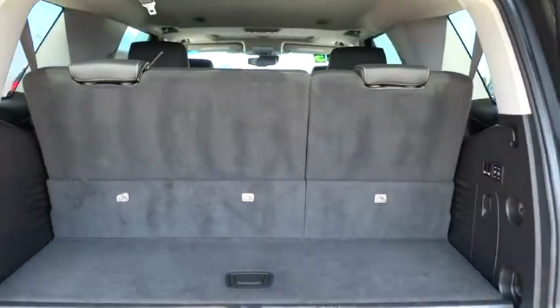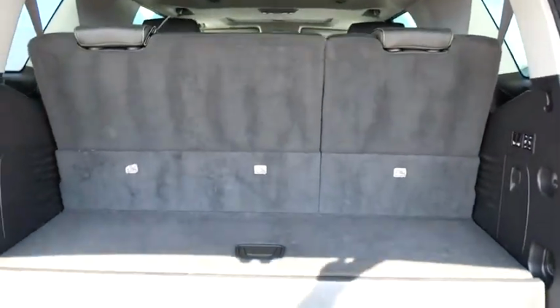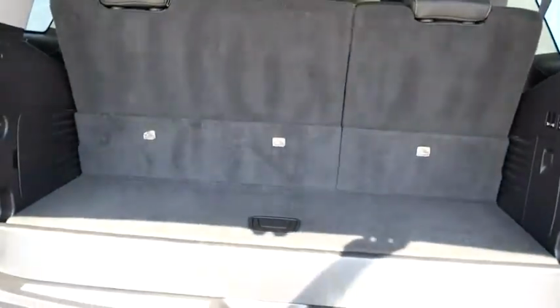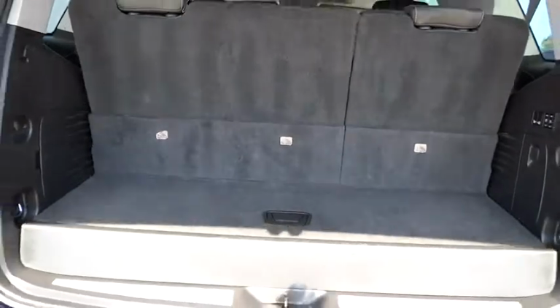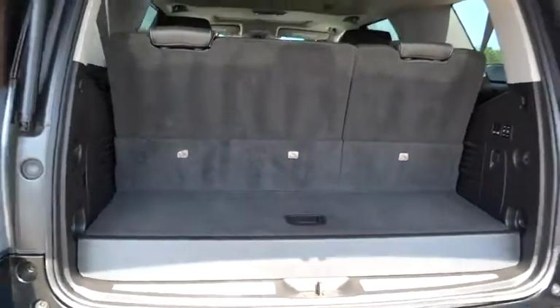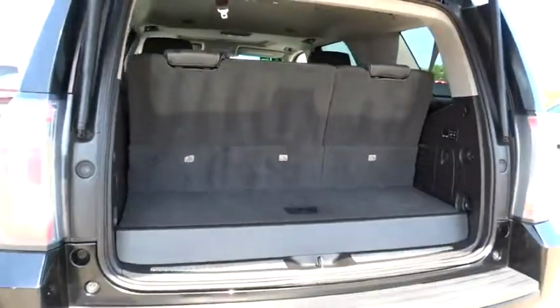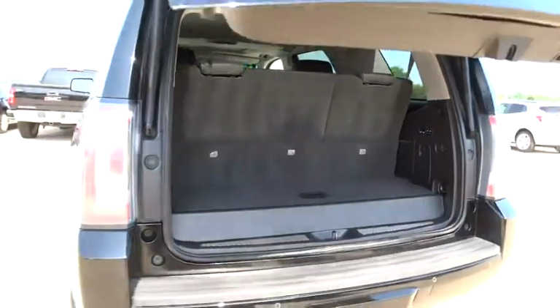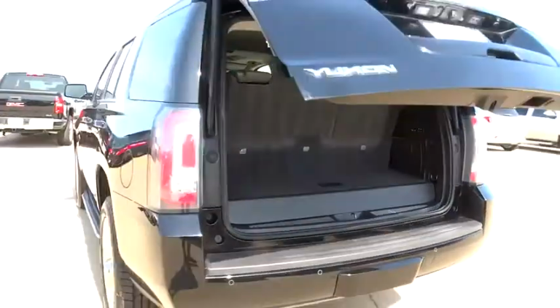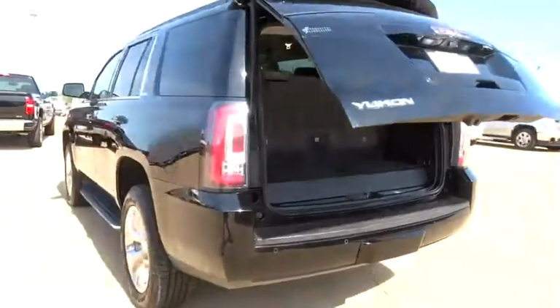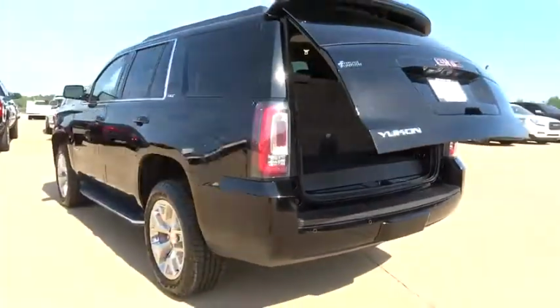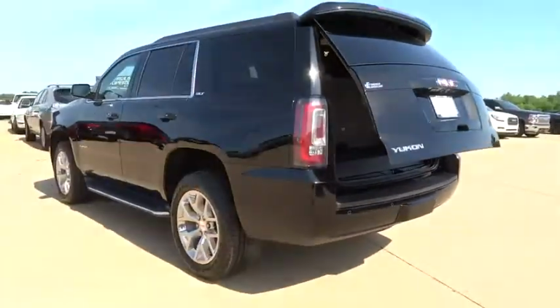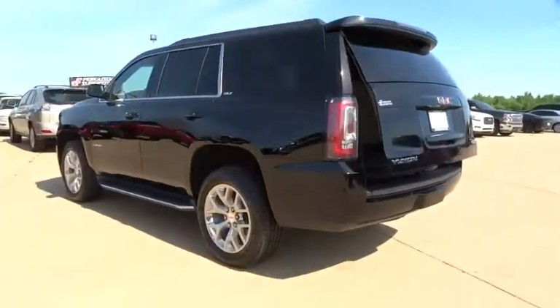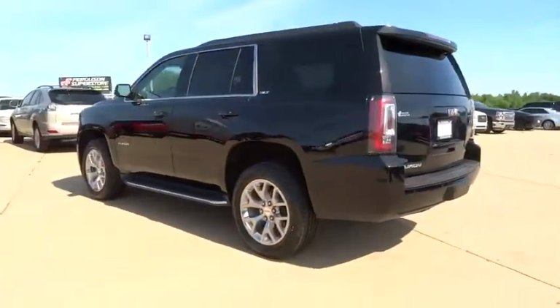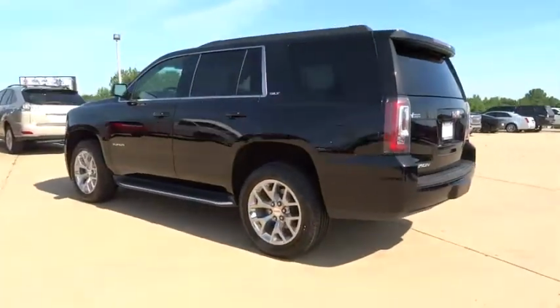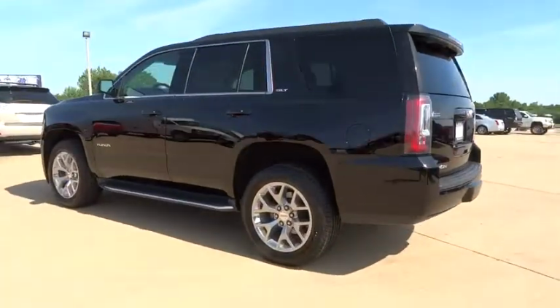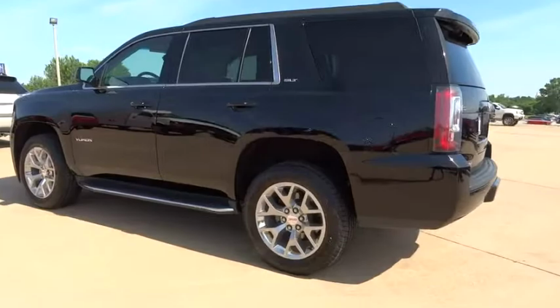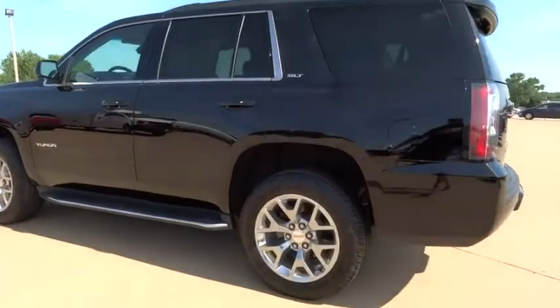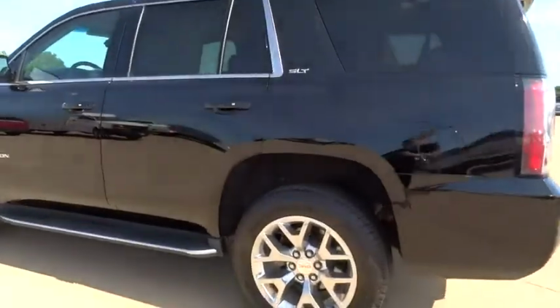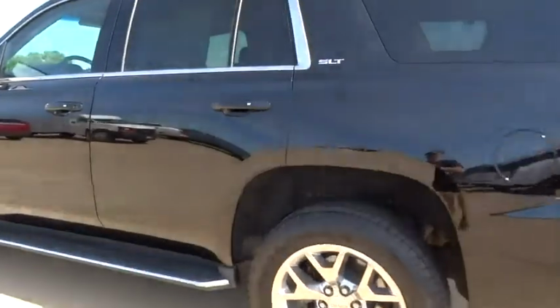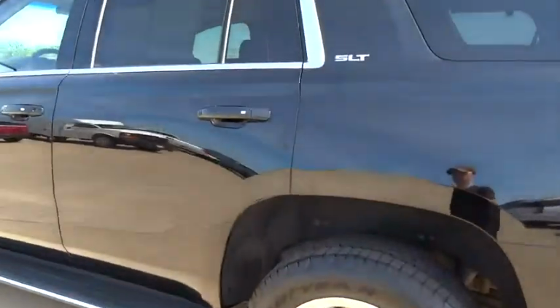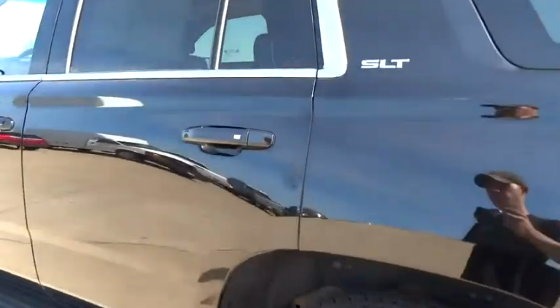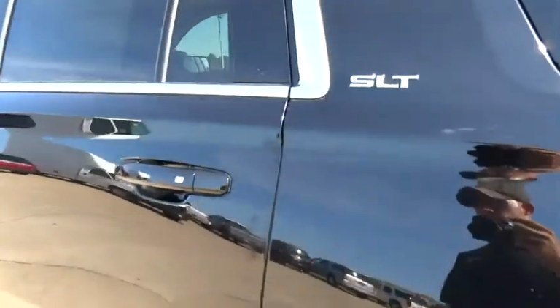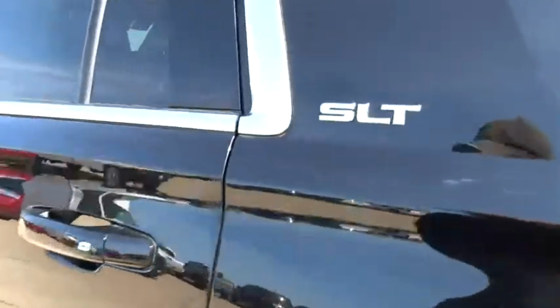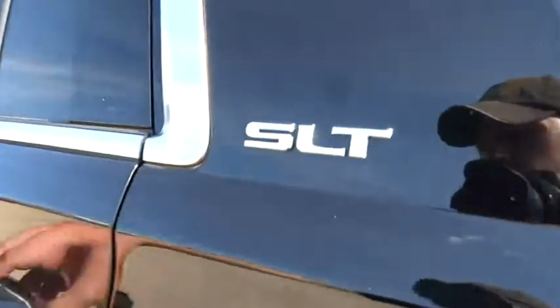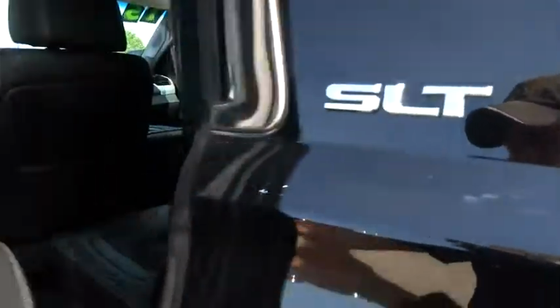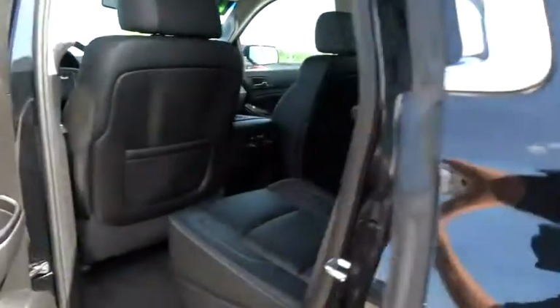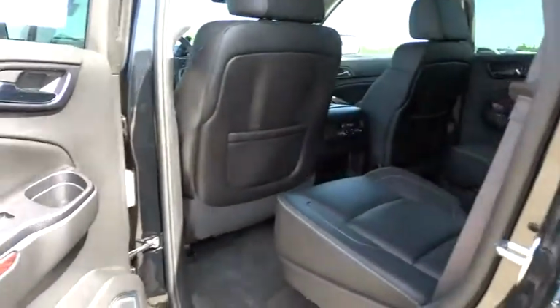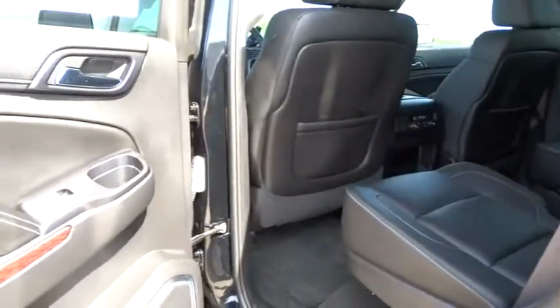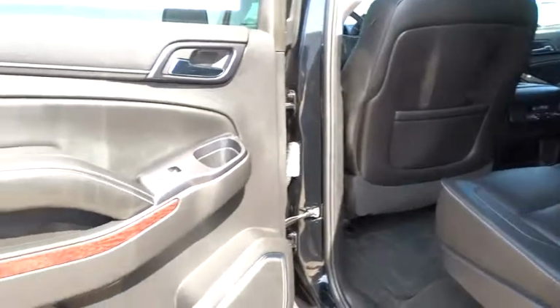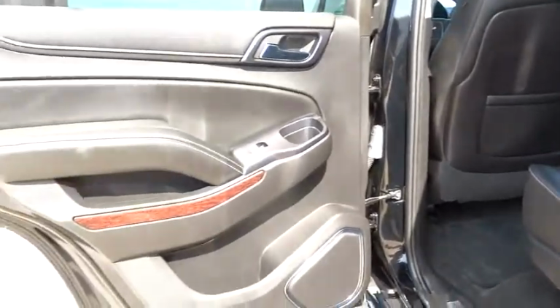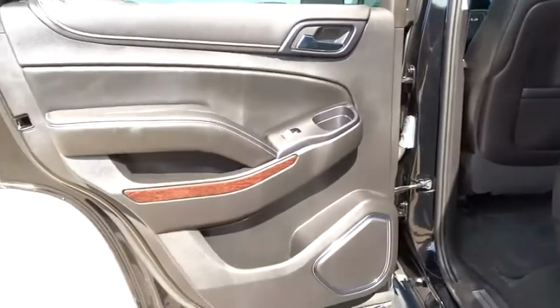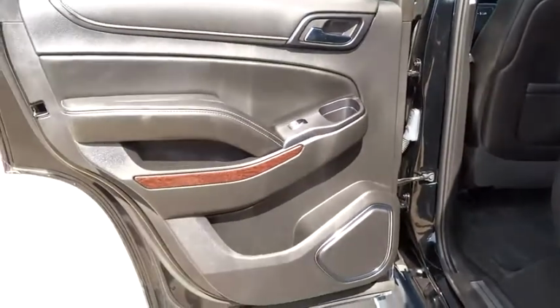Power lift gate, traction control, stability control, remote engine start, keyless entry, steering wheel audio controls, power passenger seat, anti-lock braking system, tow hitch, backup camera.